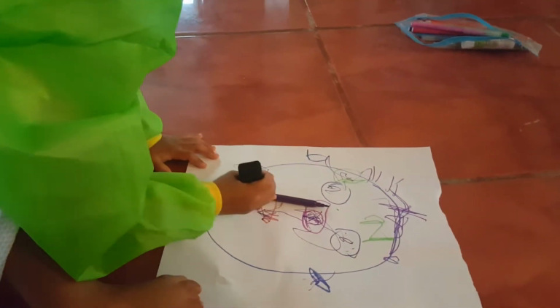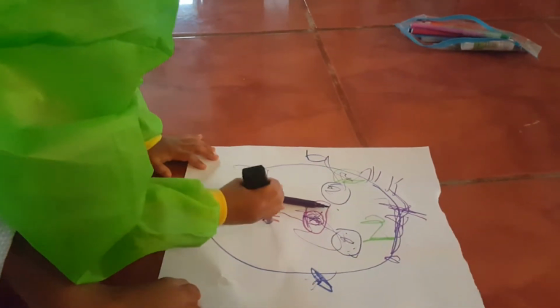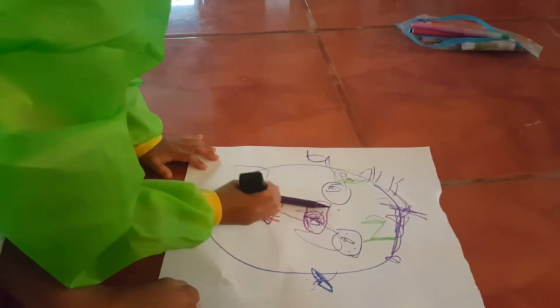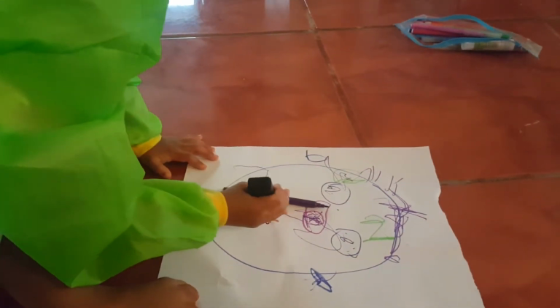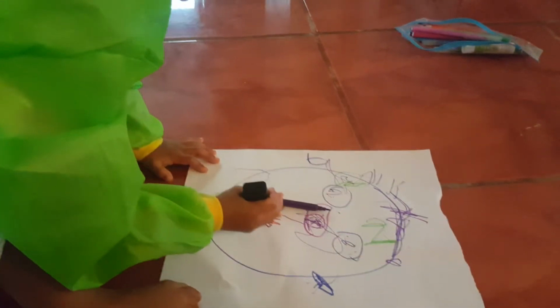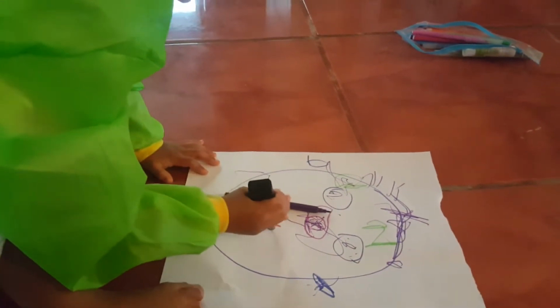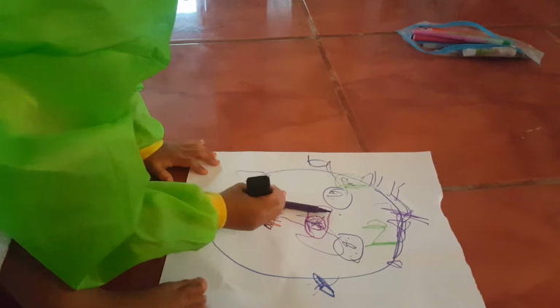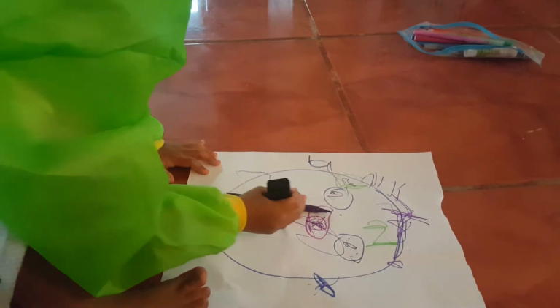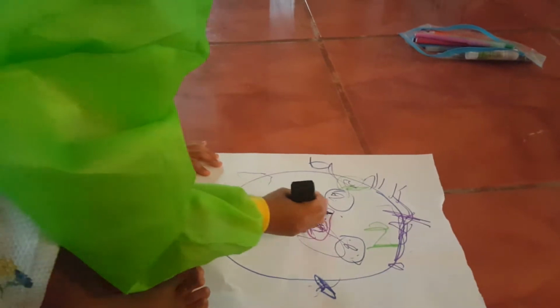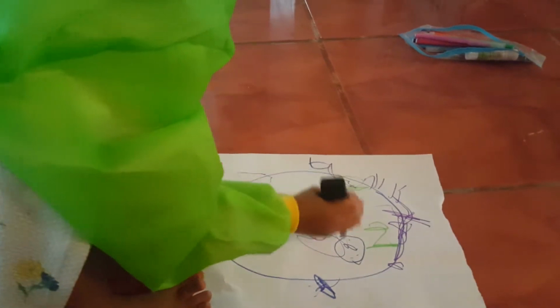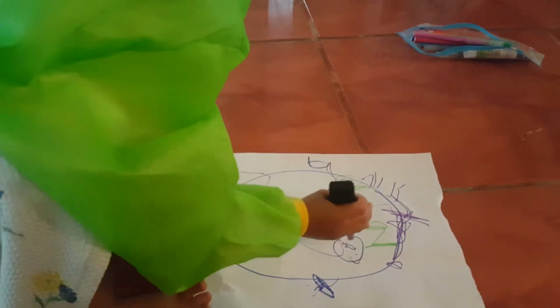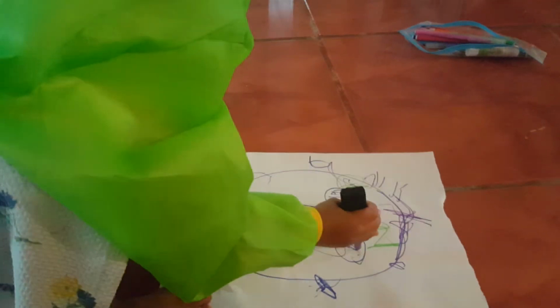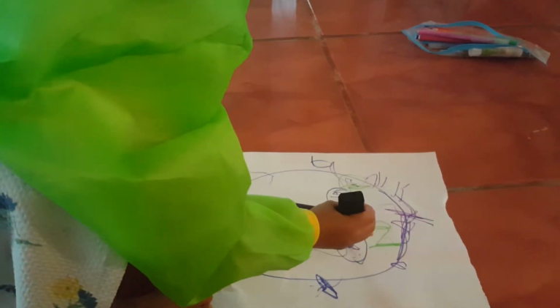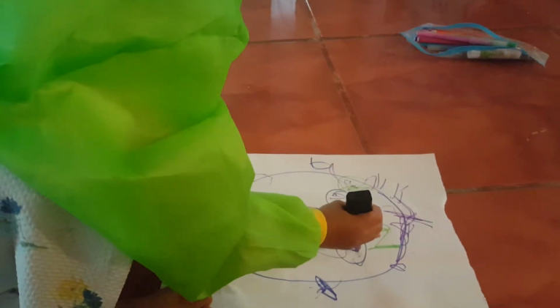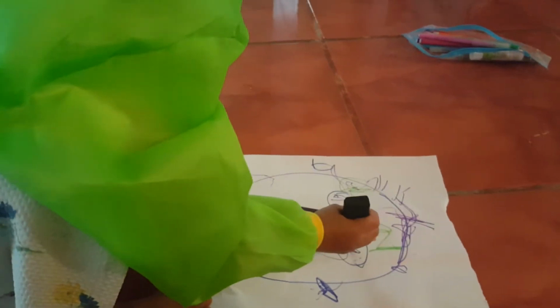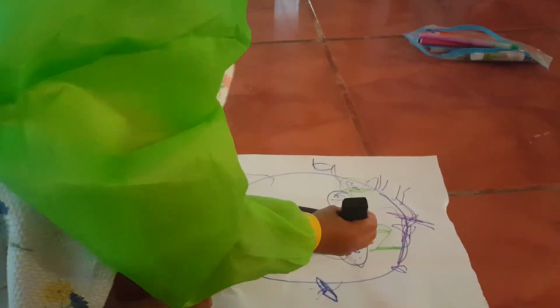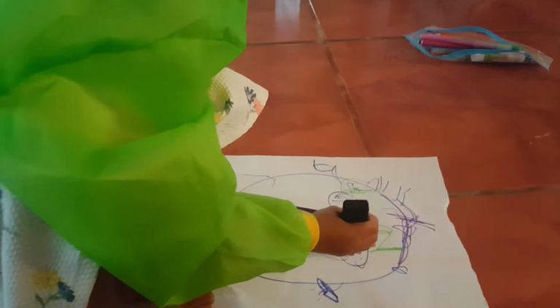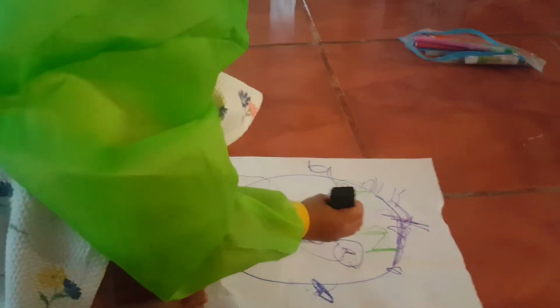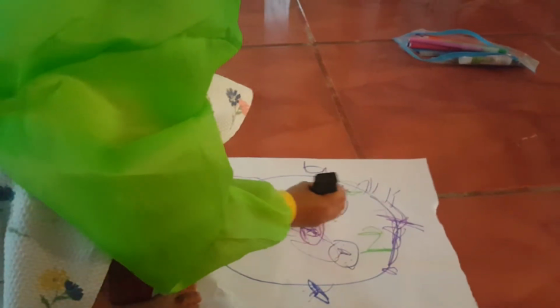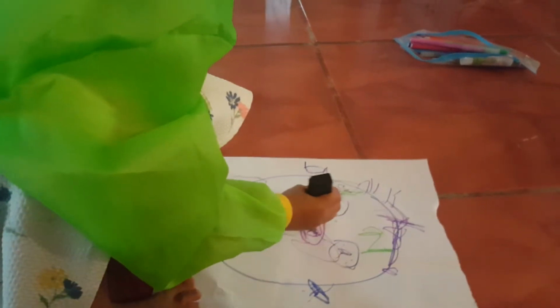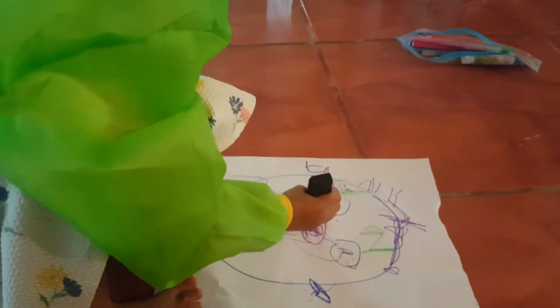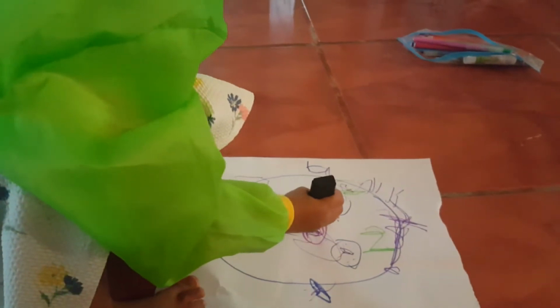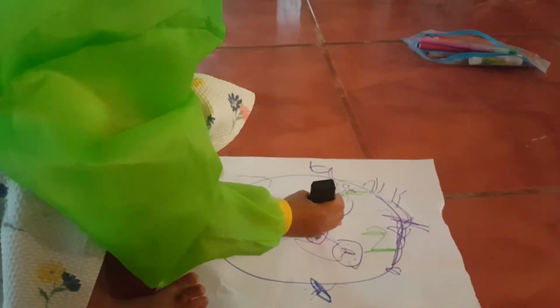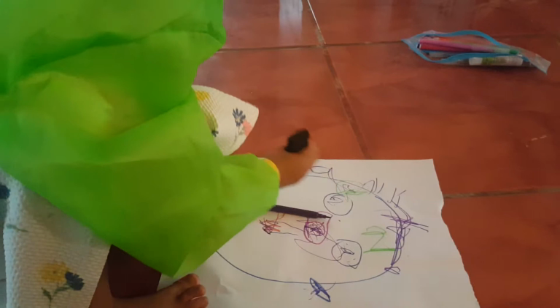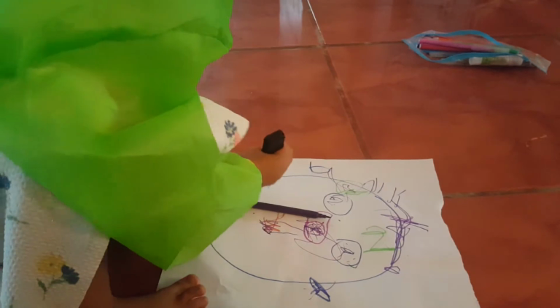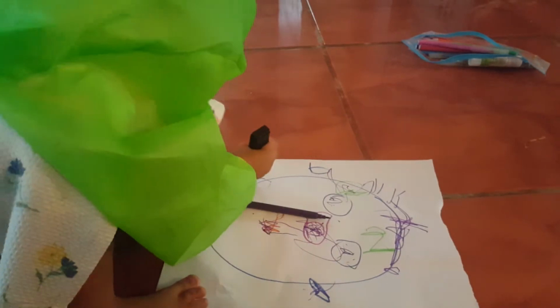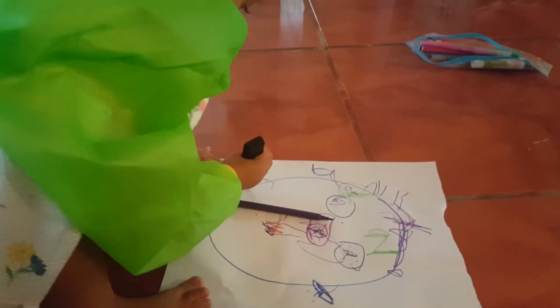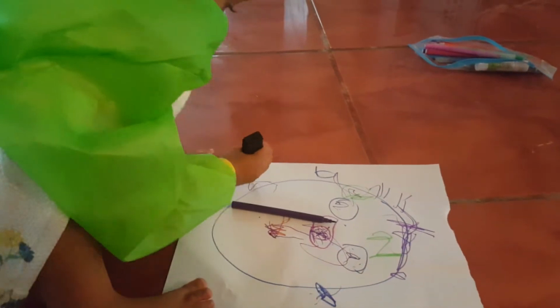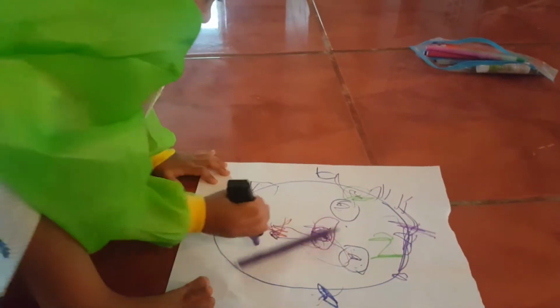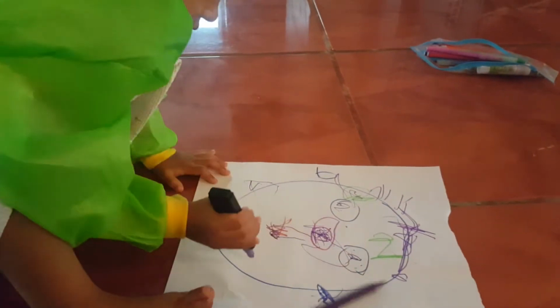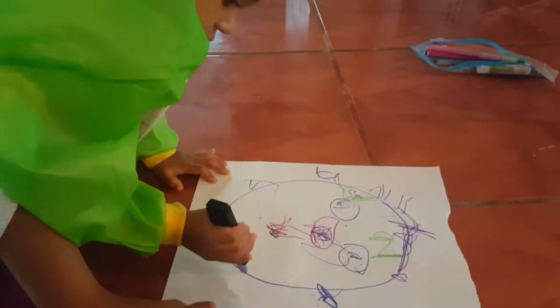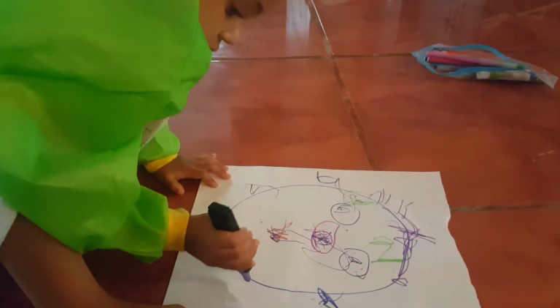When we did the other bits, we used a mirror and she looked in the mirror. I did help her with the eyes — I just did the circles and then she's done the rest.